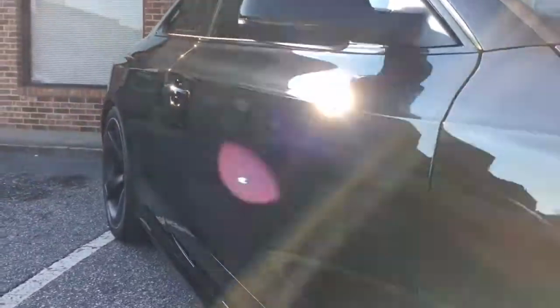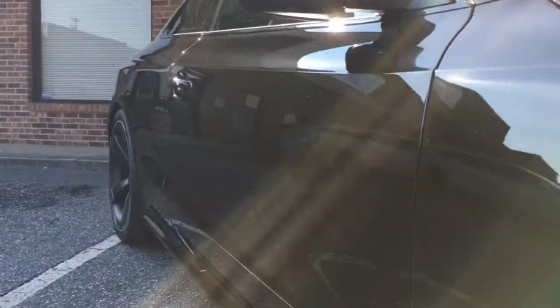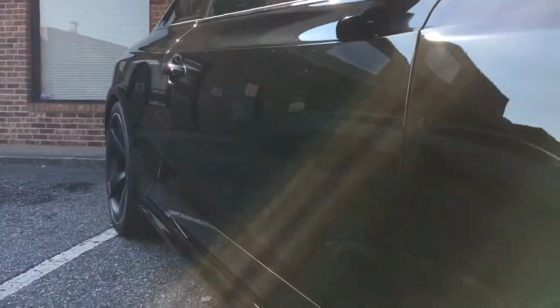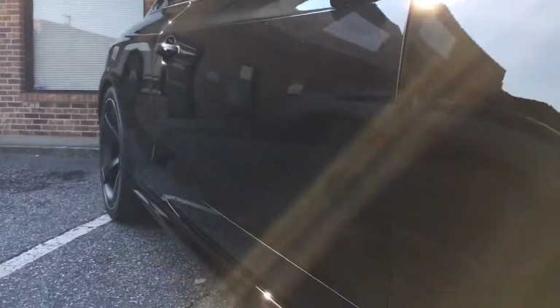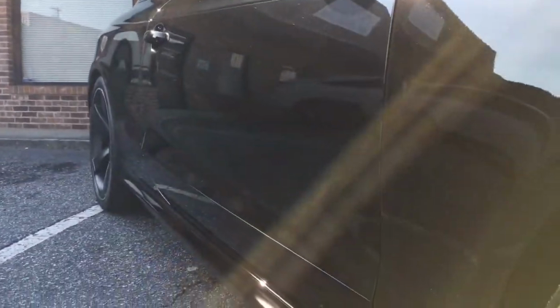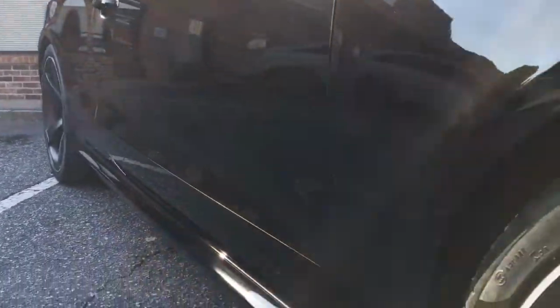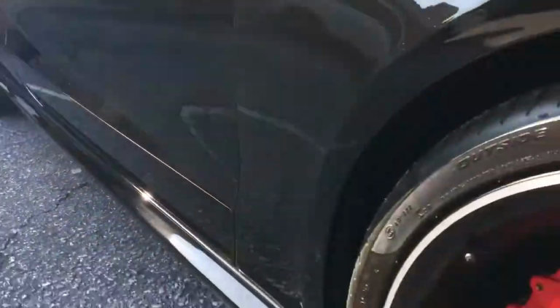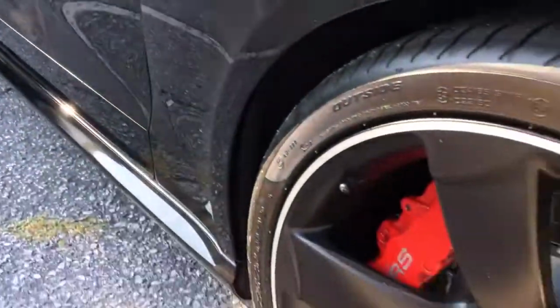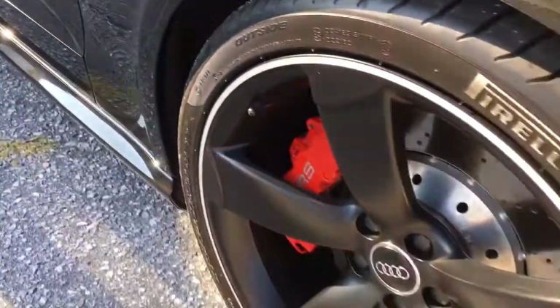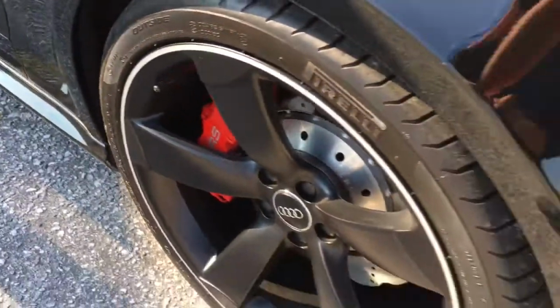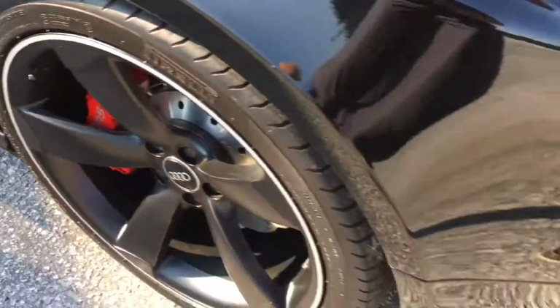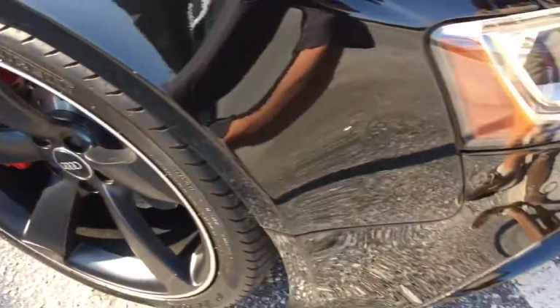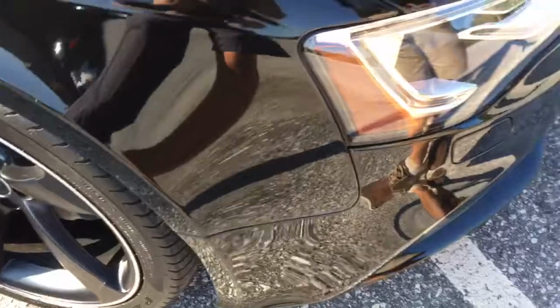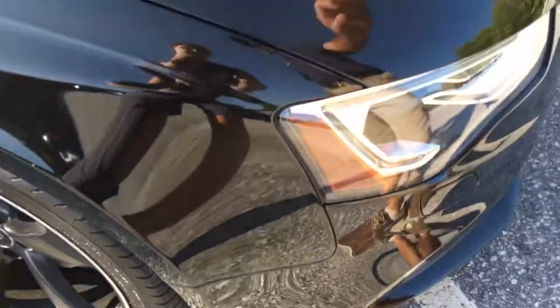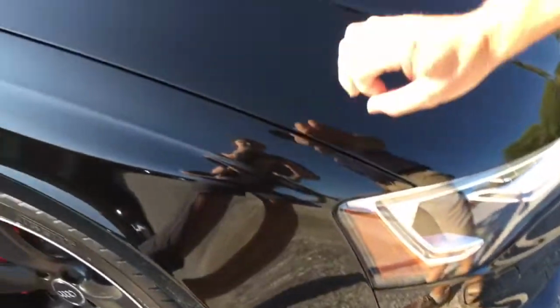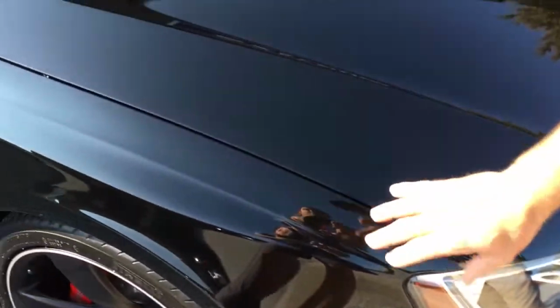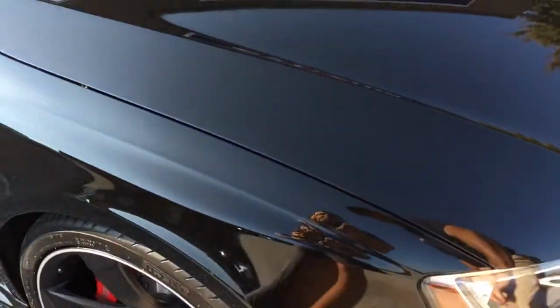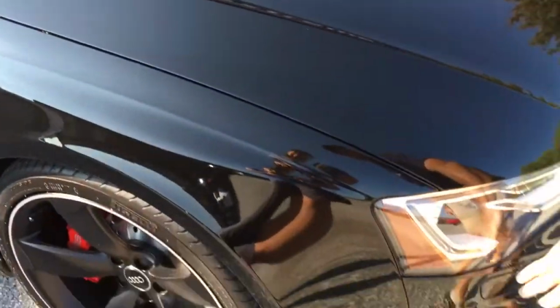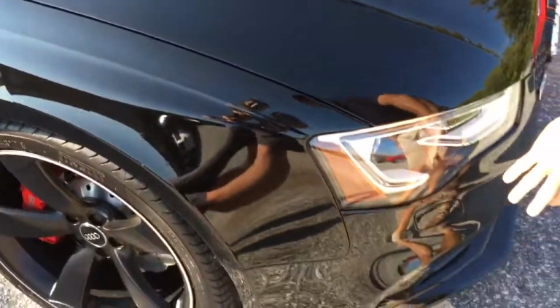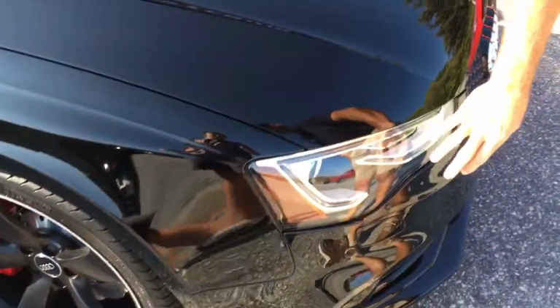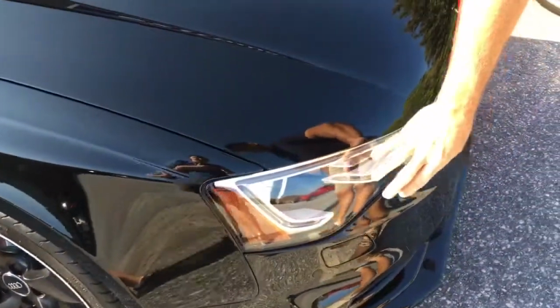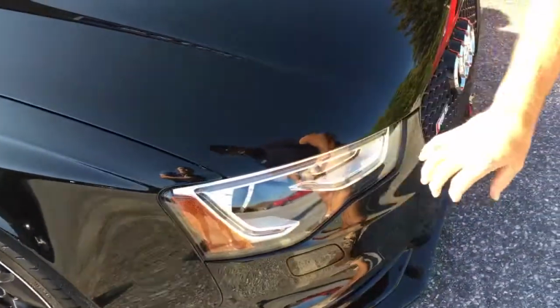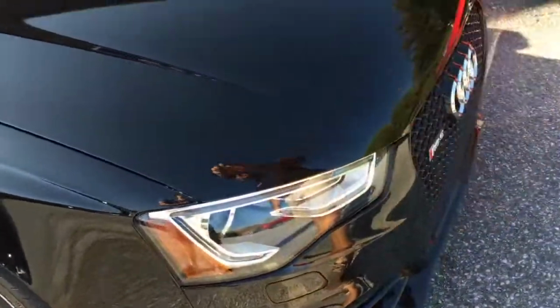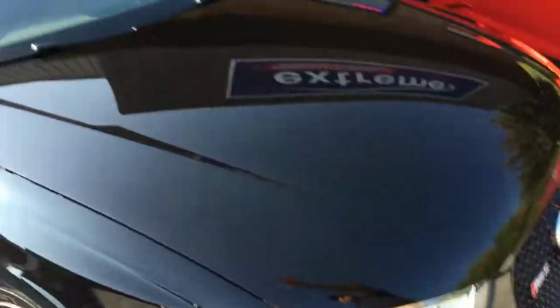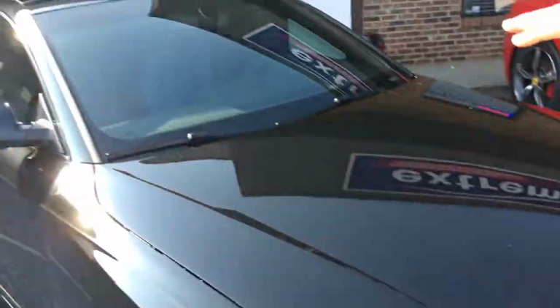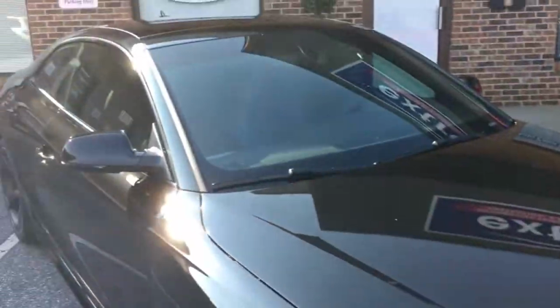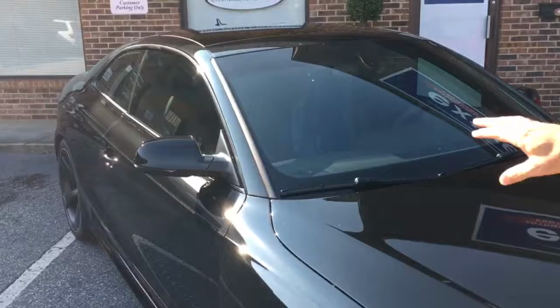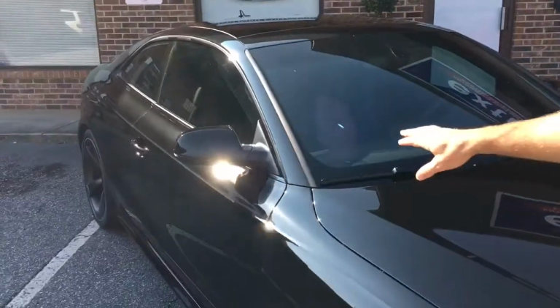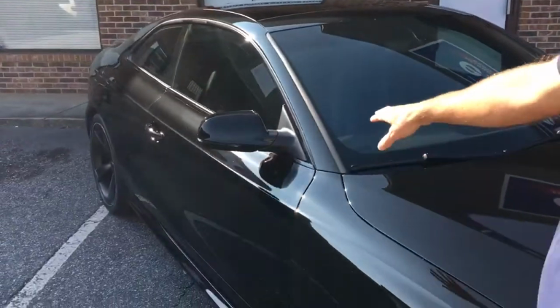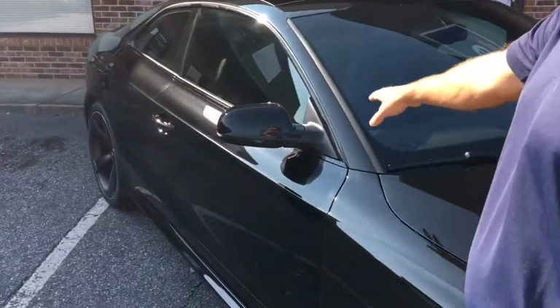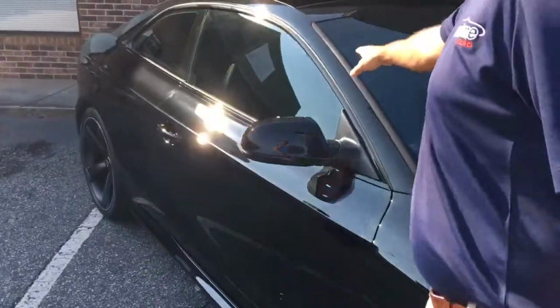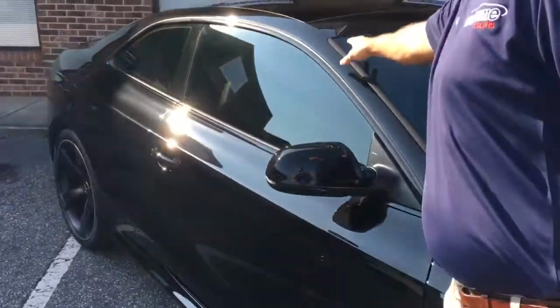We then added our clear bra paint protection film on top of the hood, the fenders, the bumper, the headlights, the mirrors, and we also did the A-pillars and the roof front.